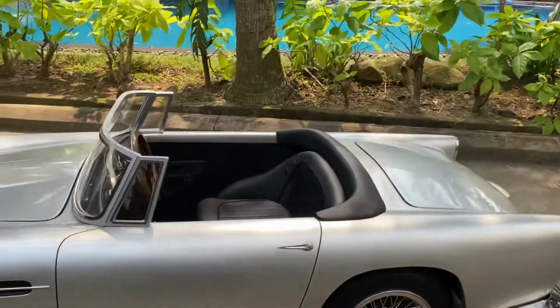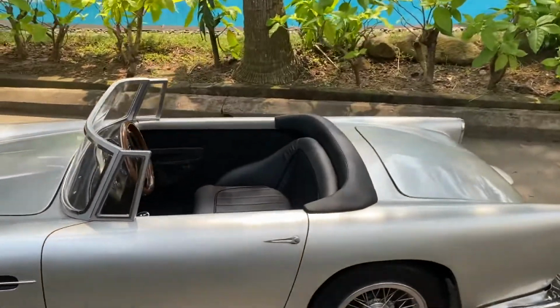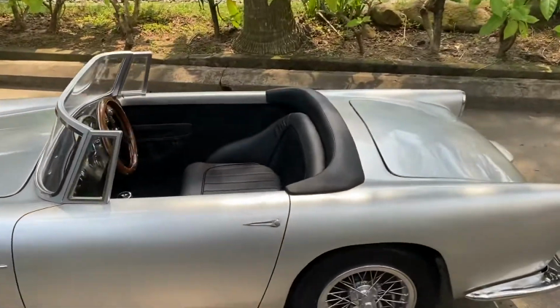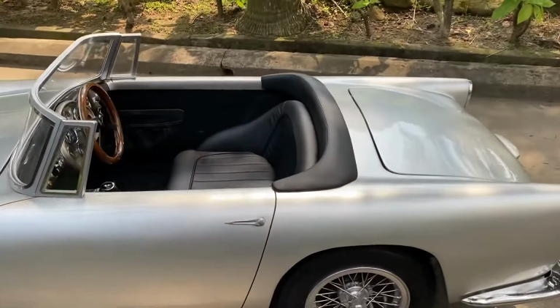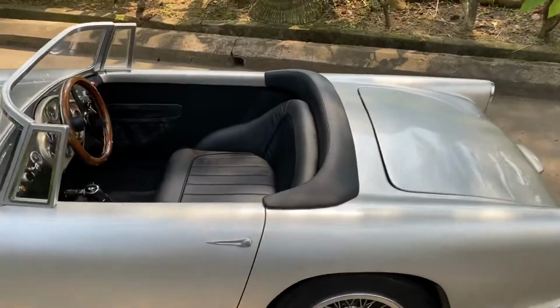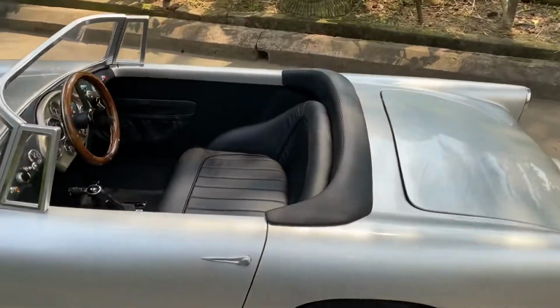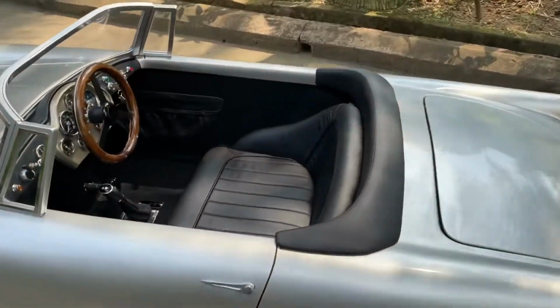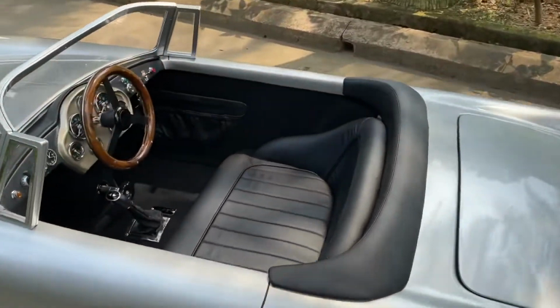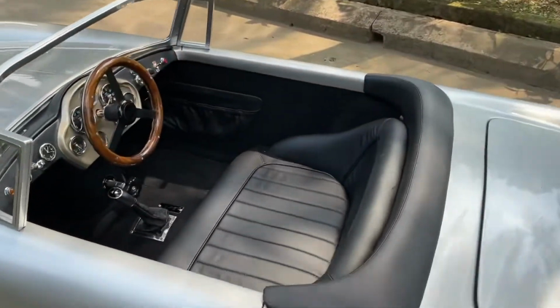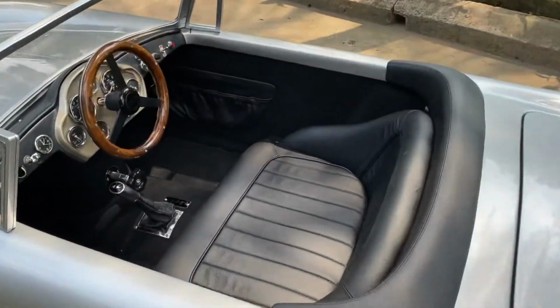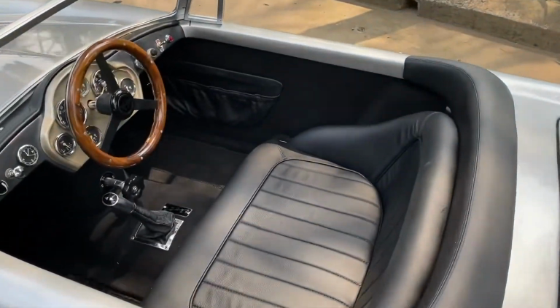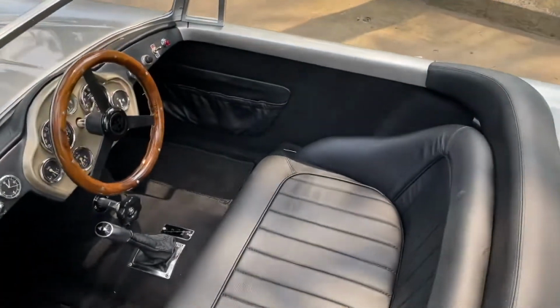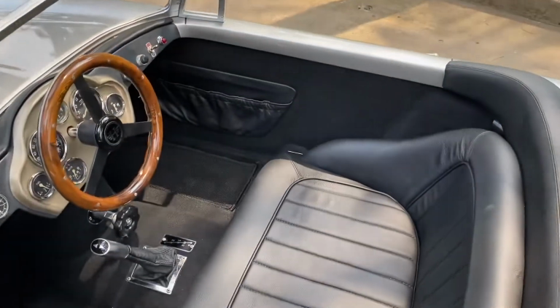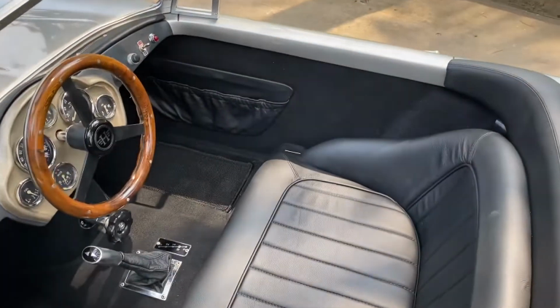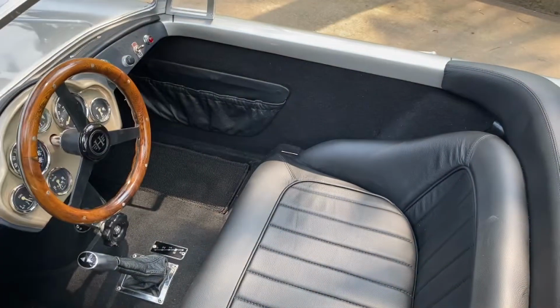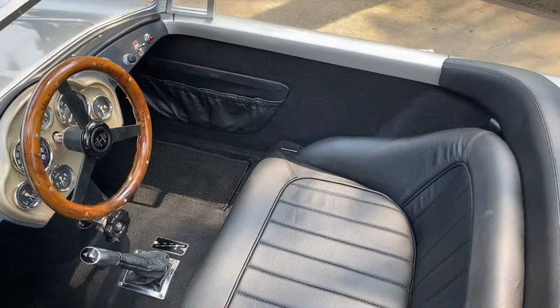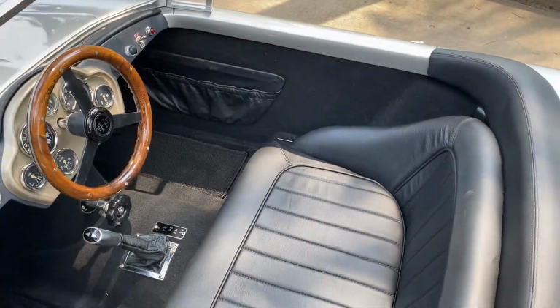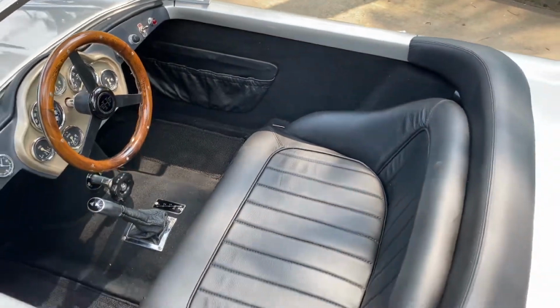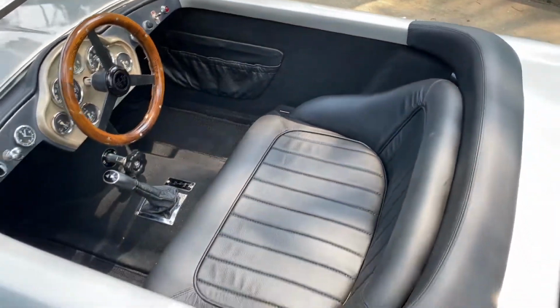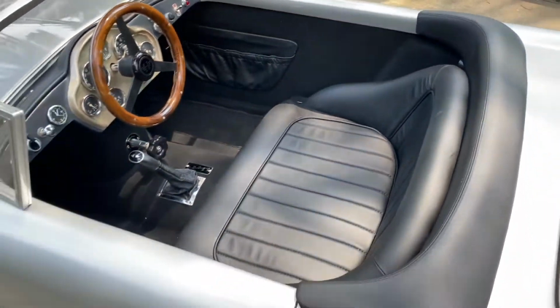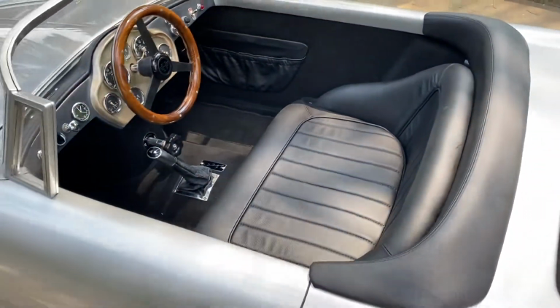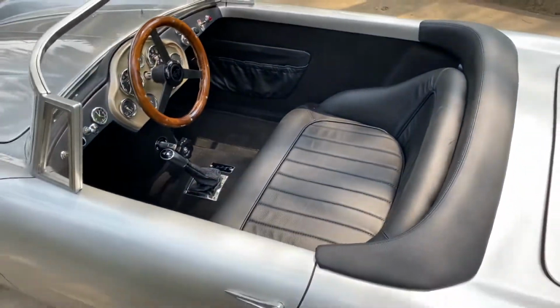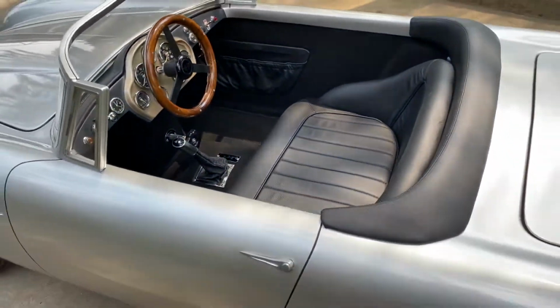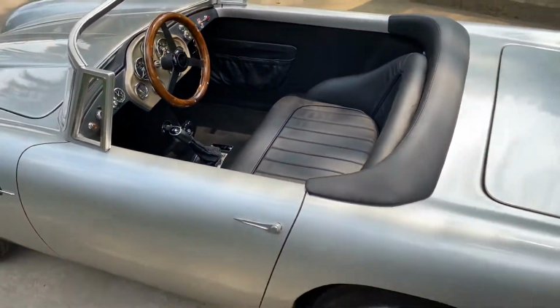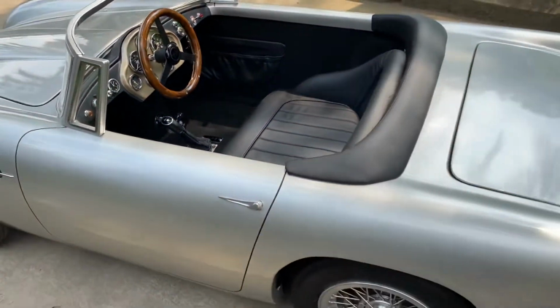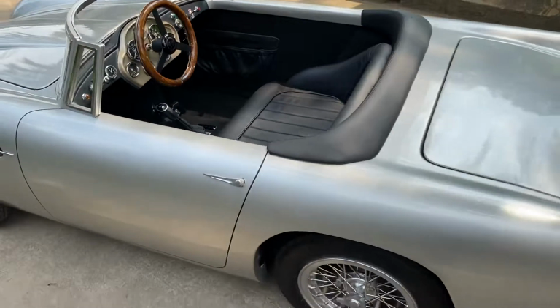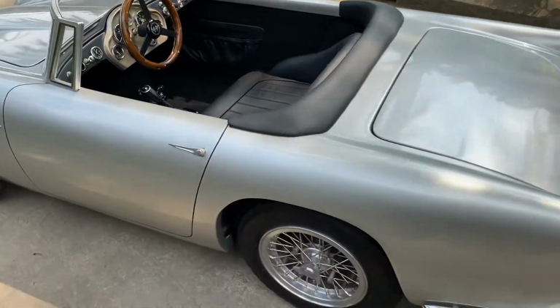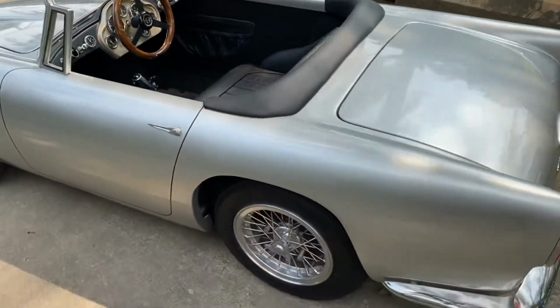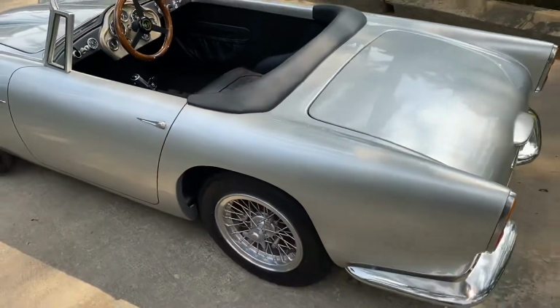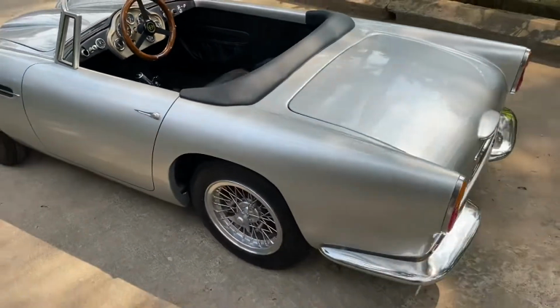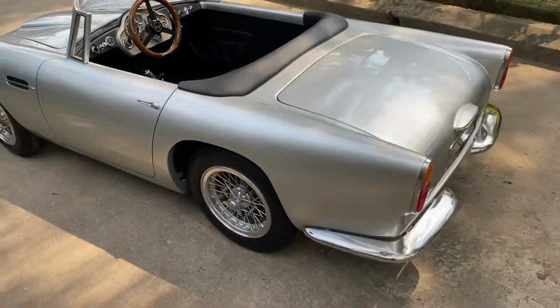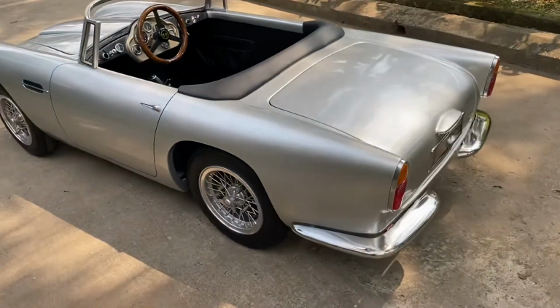Leather or vinyl — leather is favoured, but vinyl can be regarded as harder wearing. It depends what you're going to use it for.